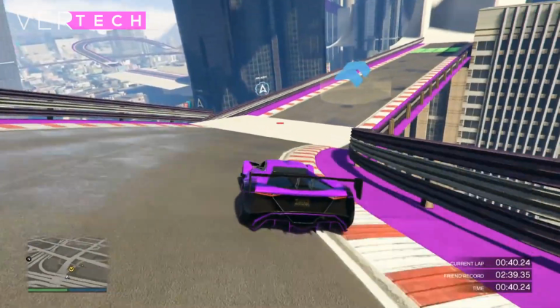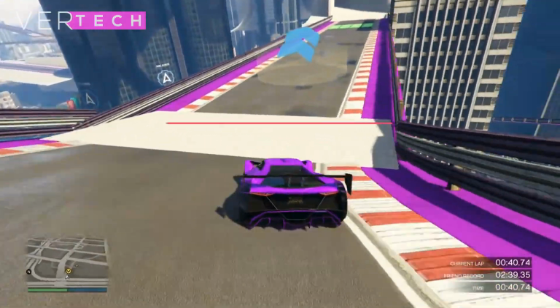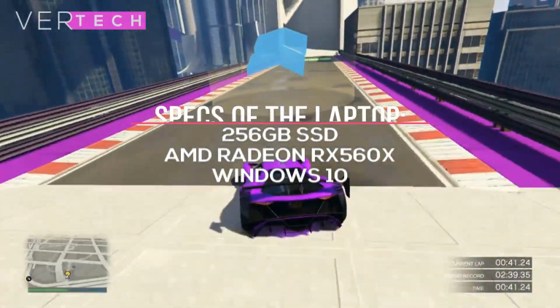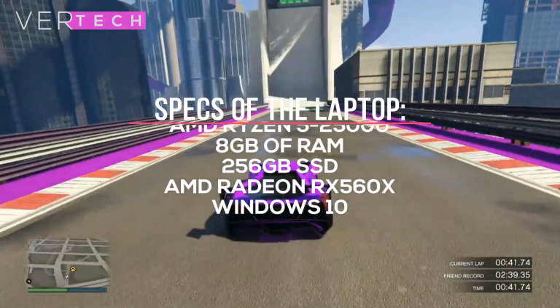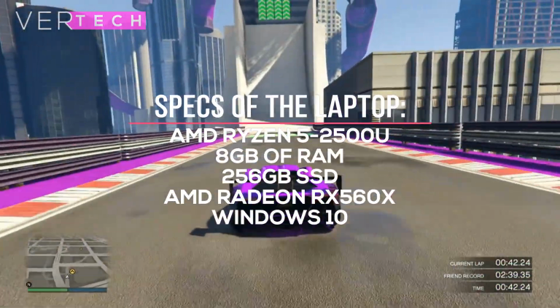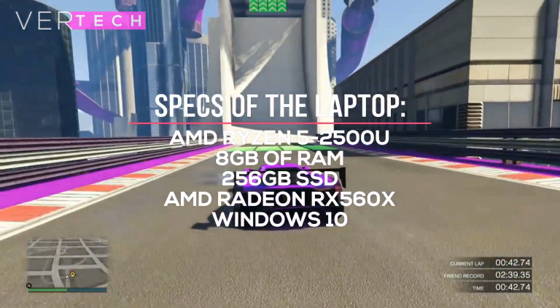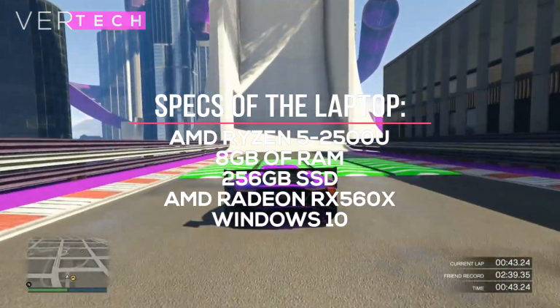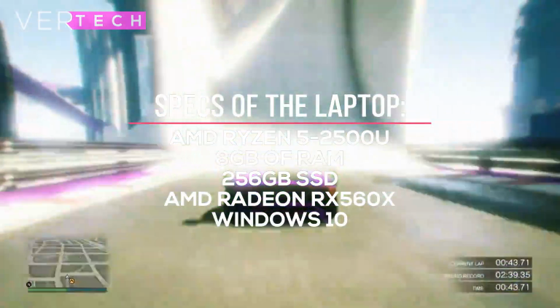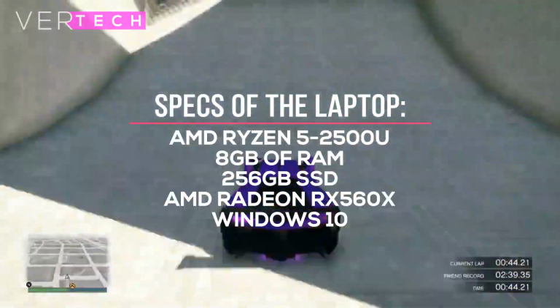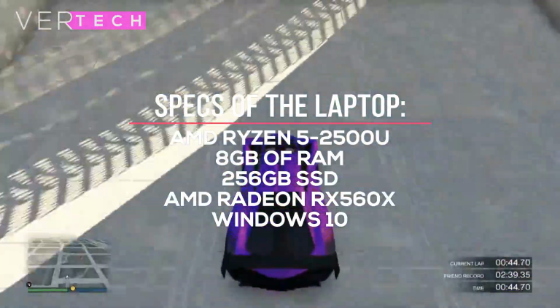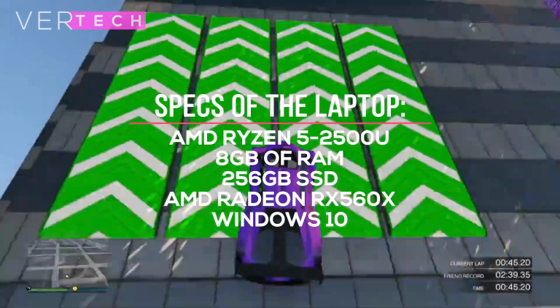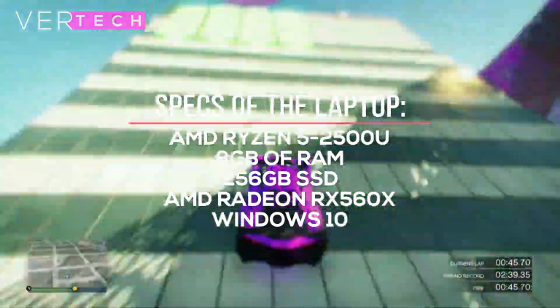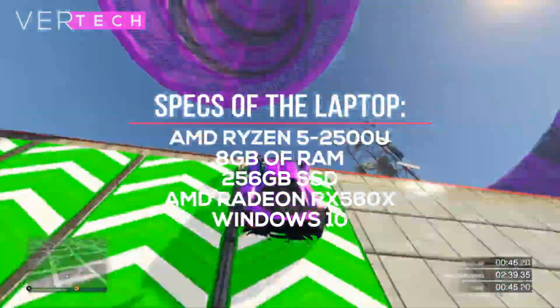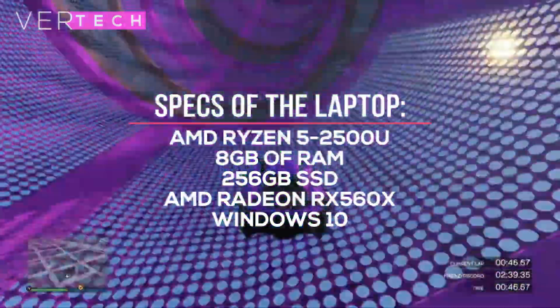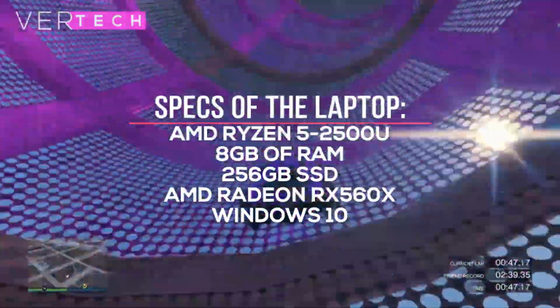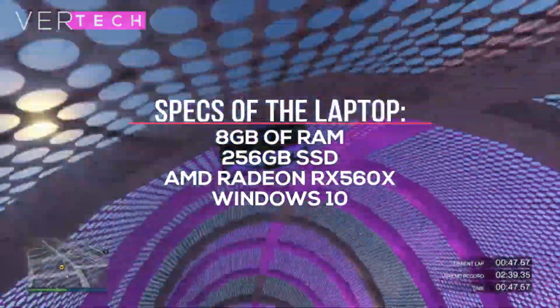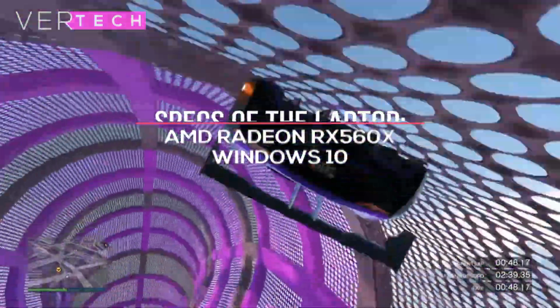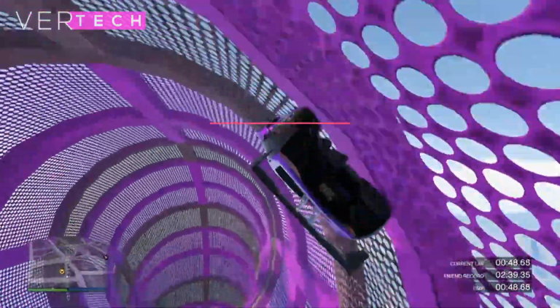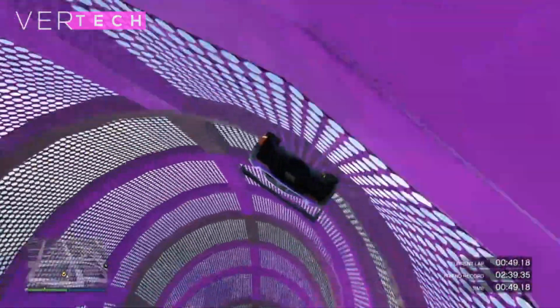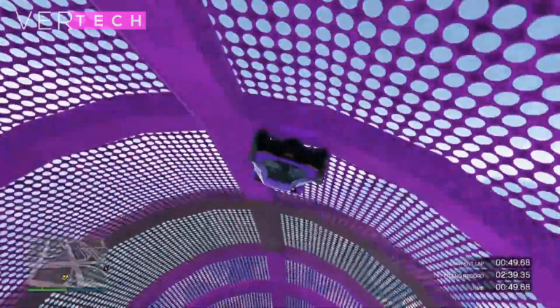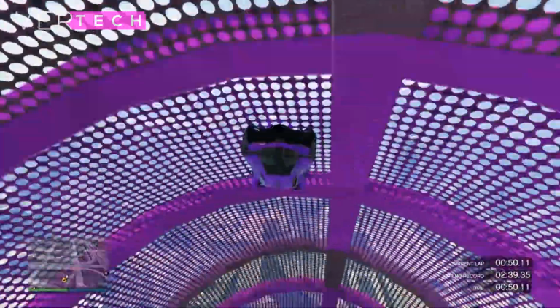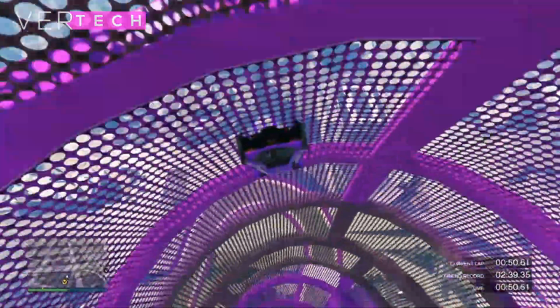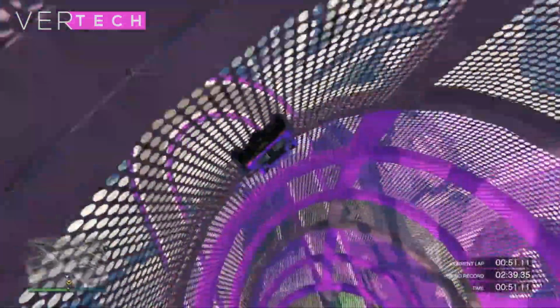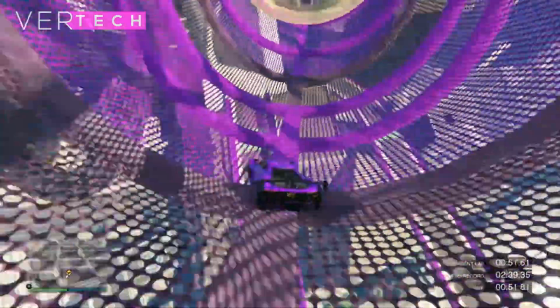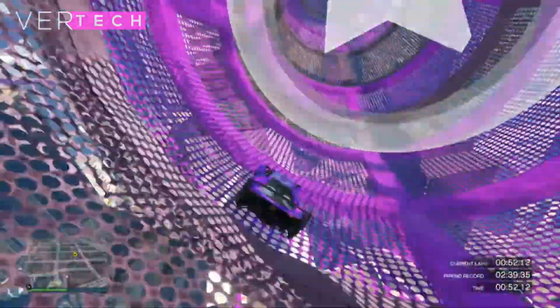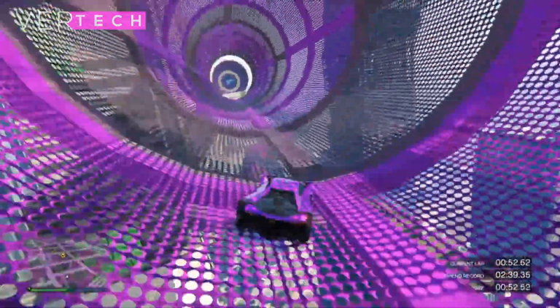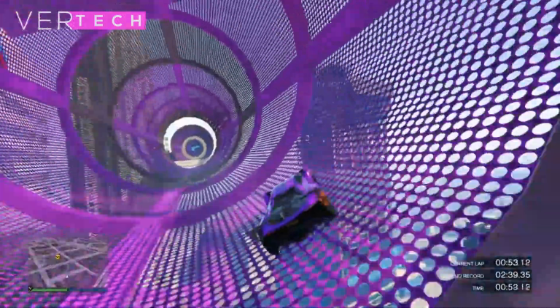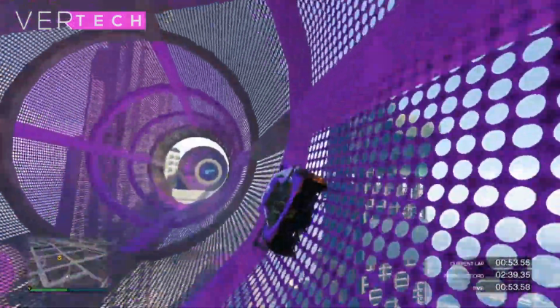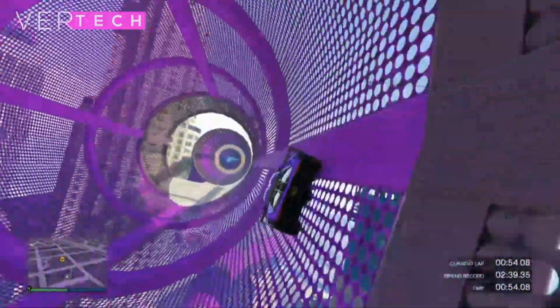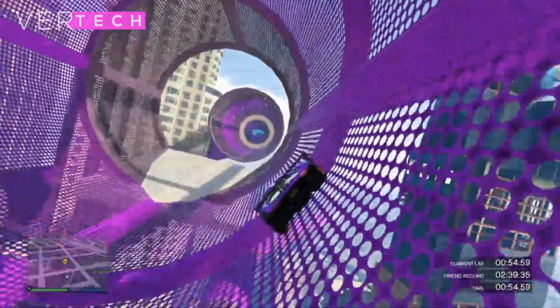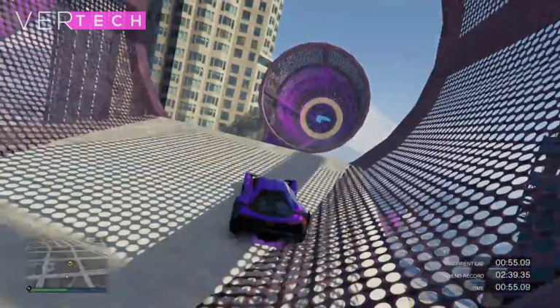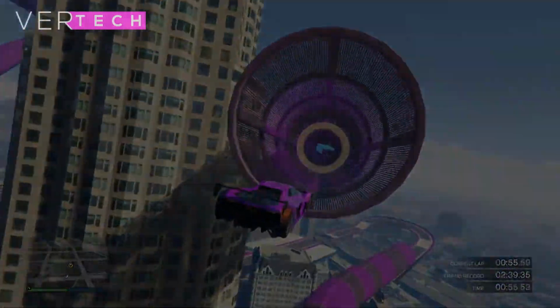The other specs on the laptop include the AMD Ryzen 5 2500U CPU, 8GB of RAM, and 256GB SSD. The games that will be tested on this GPU include PUBG, Battlefield 5, Counter-Strike: Global Offensive, and Fallout 76. So without any further ado, here are the results.